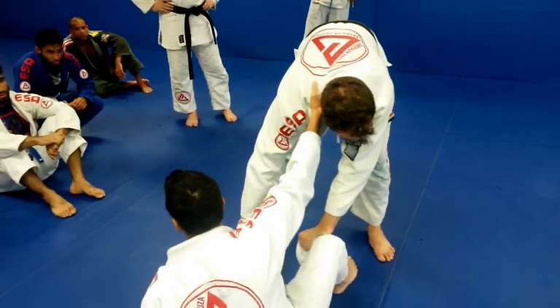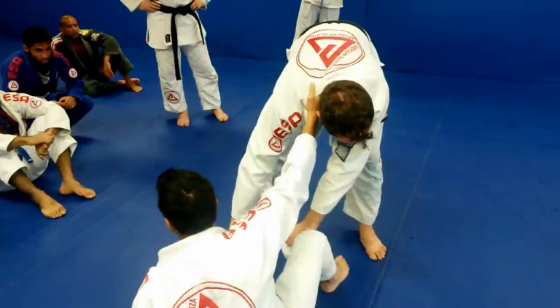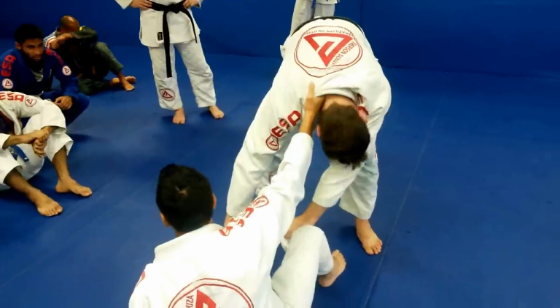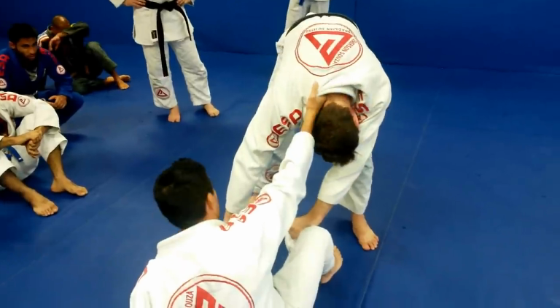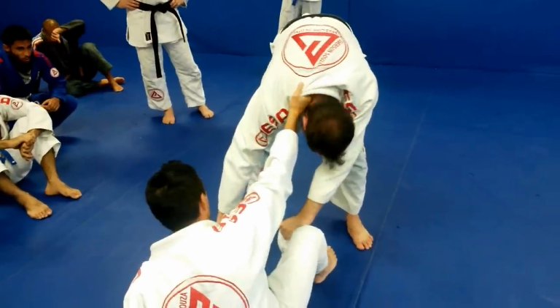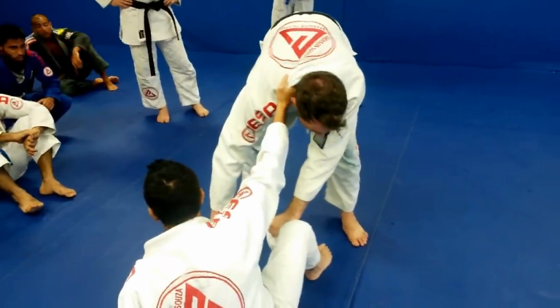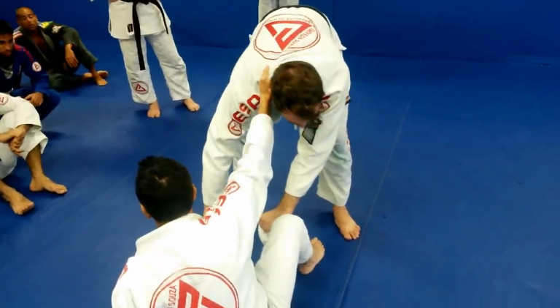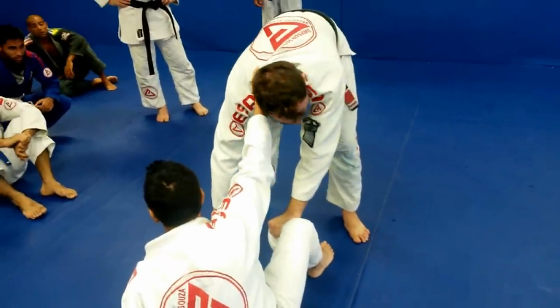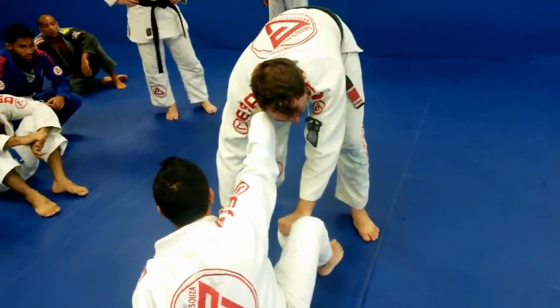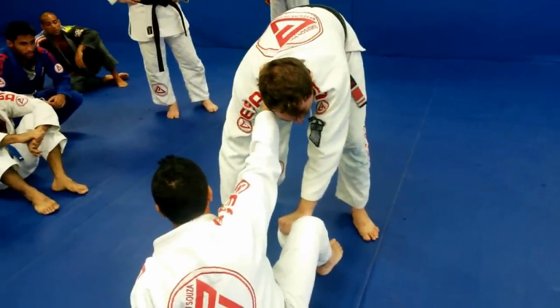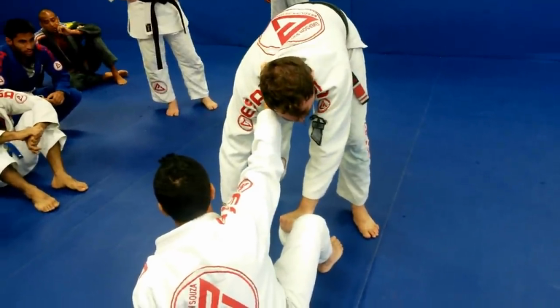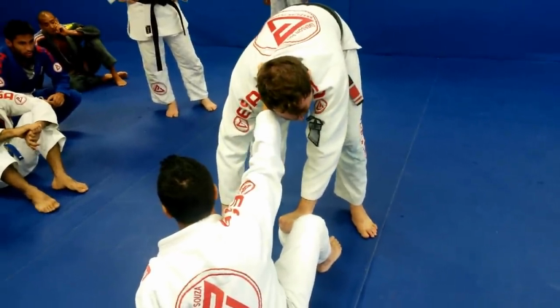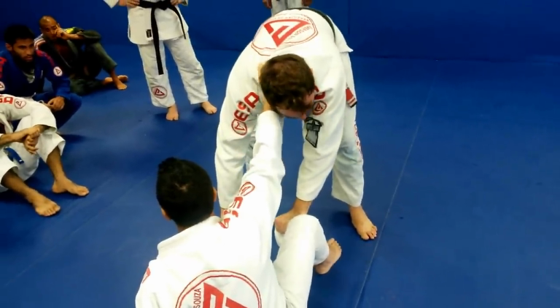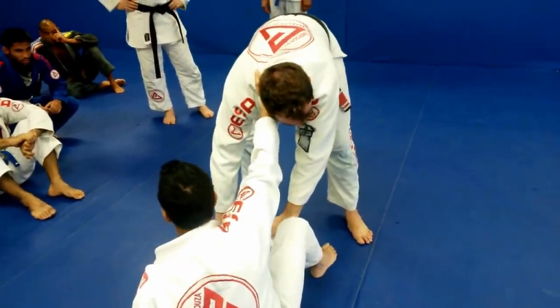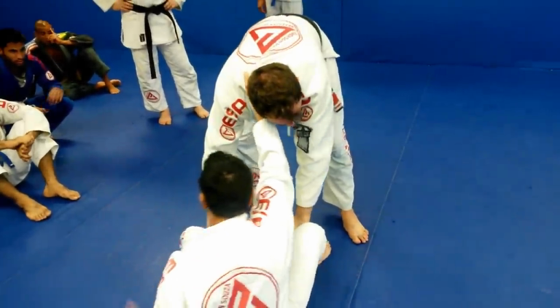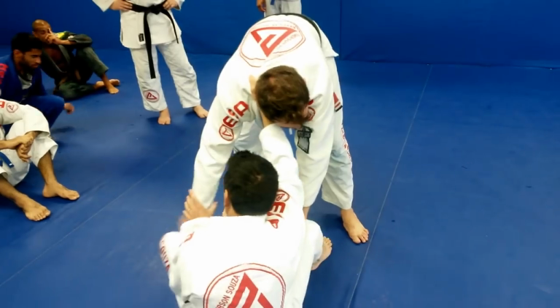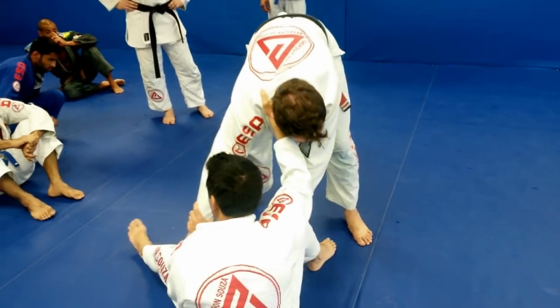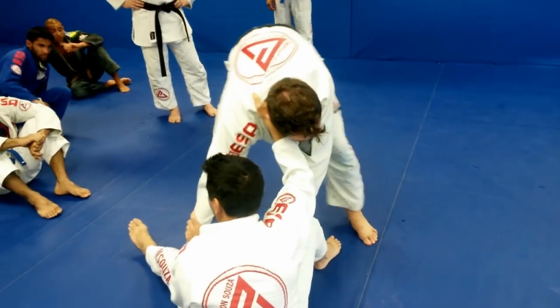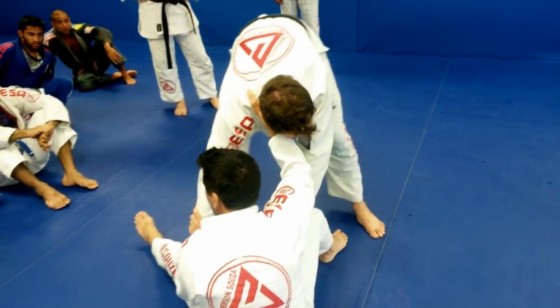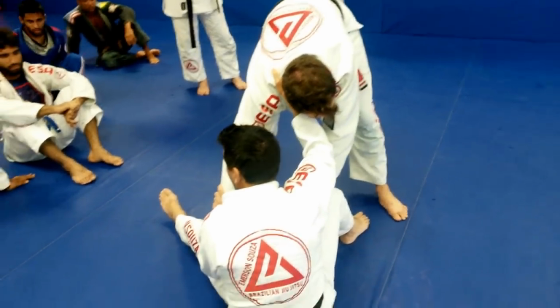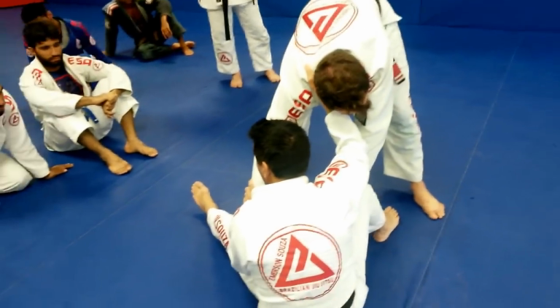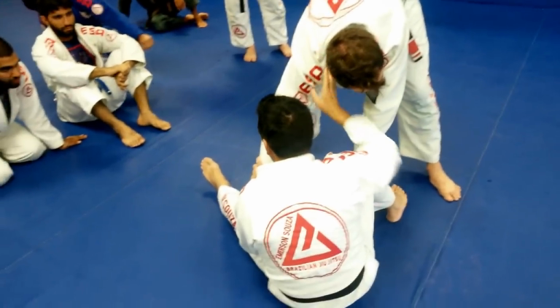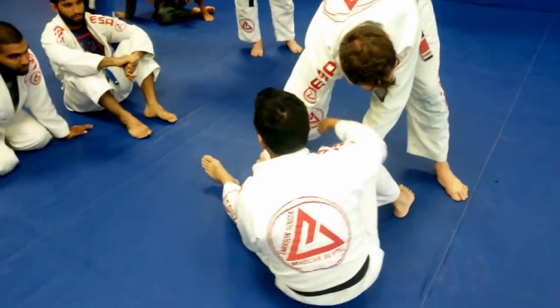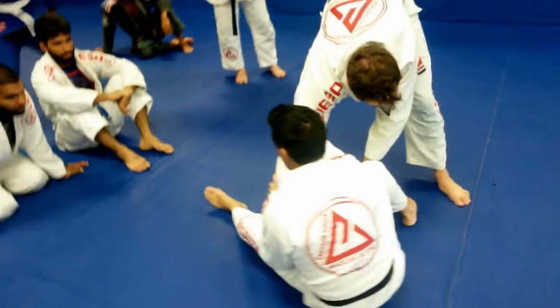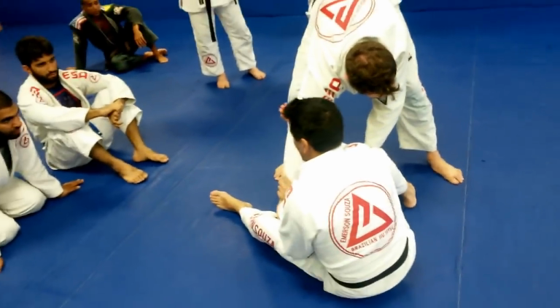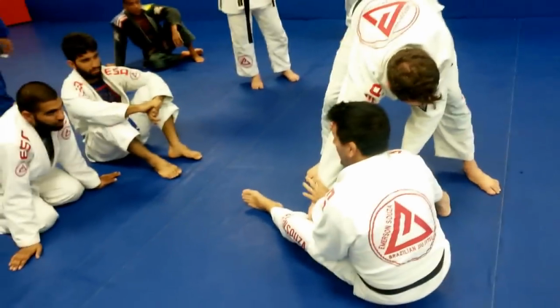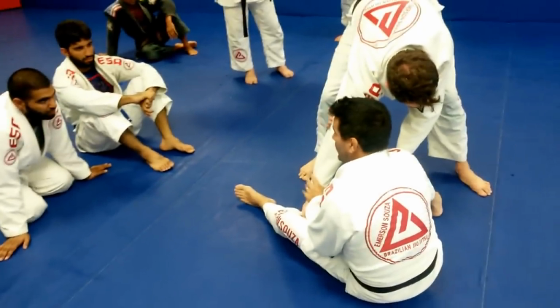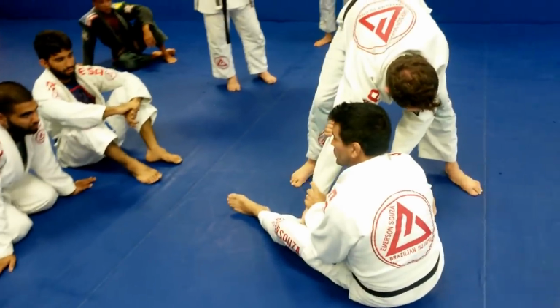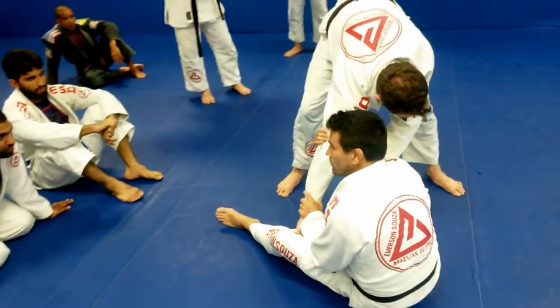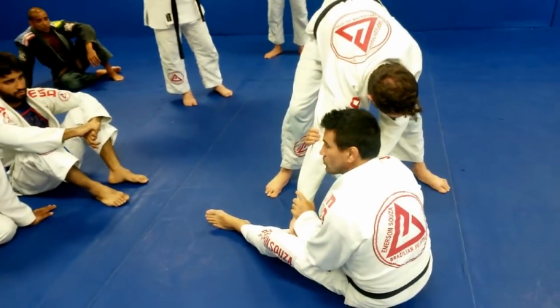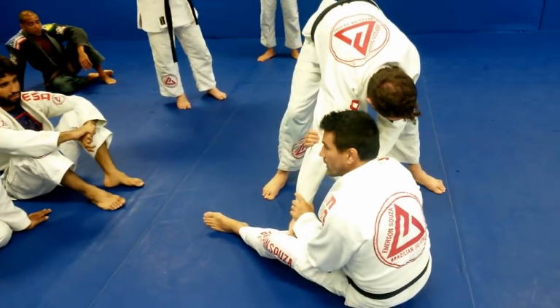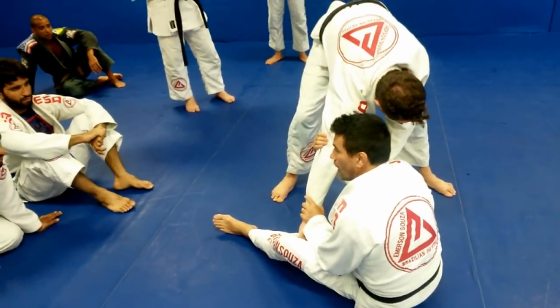So we're gonna work the arm drag first. I always have the arm drag — I'm always gonna do this one. I open my leg 45 degrees and then I go to drag his arm.